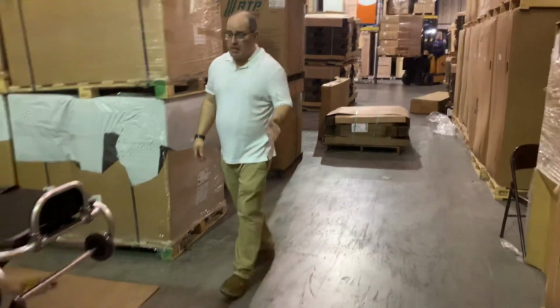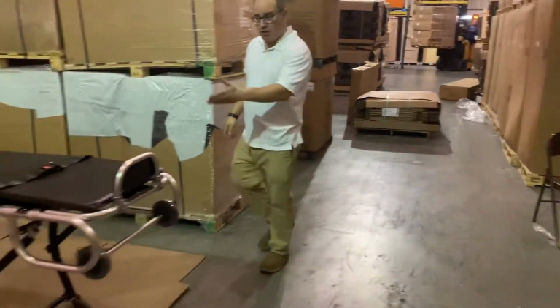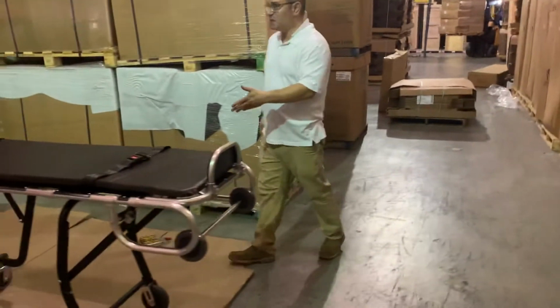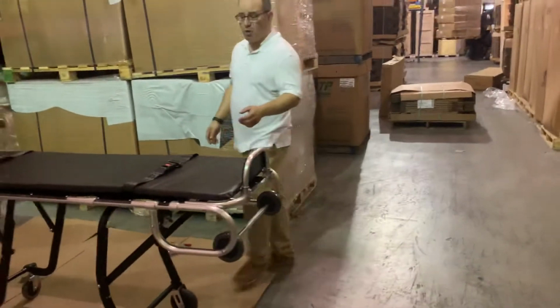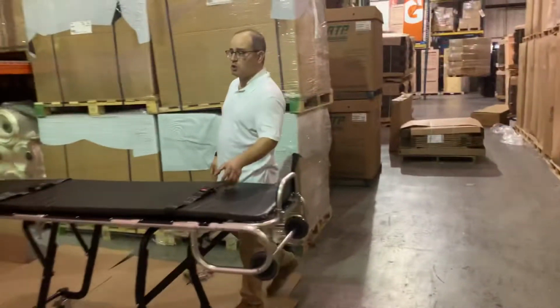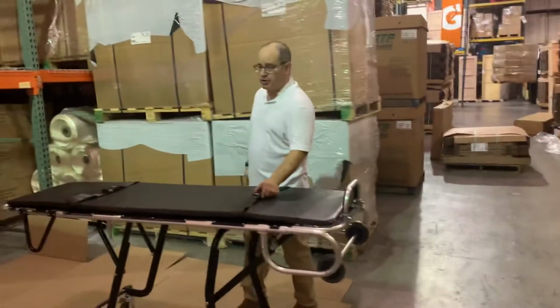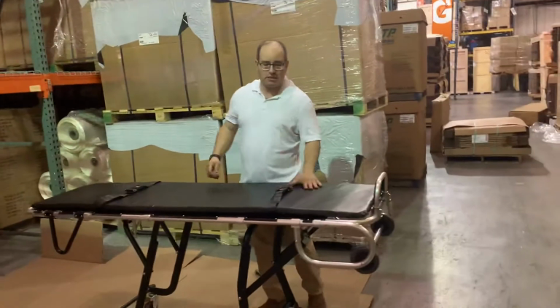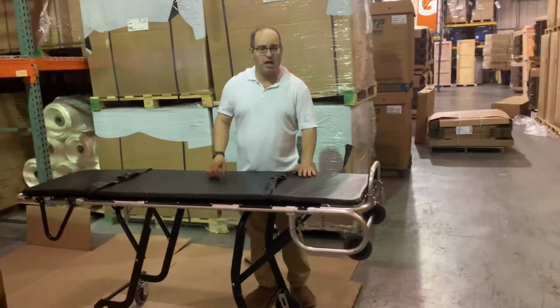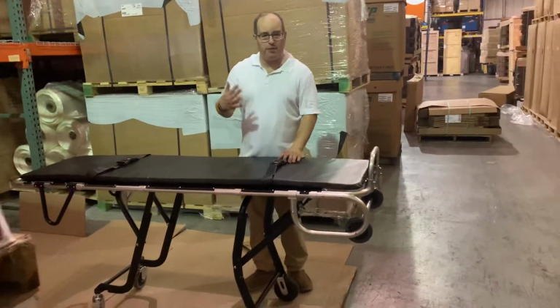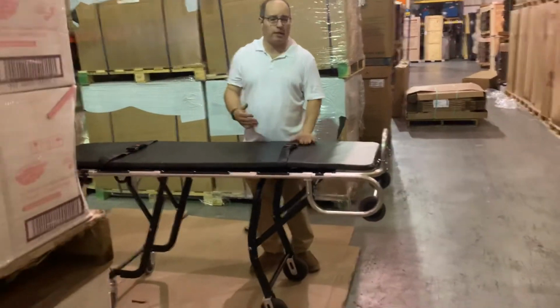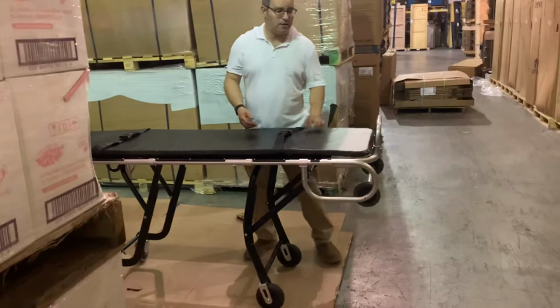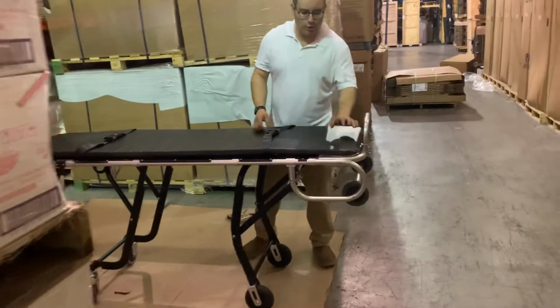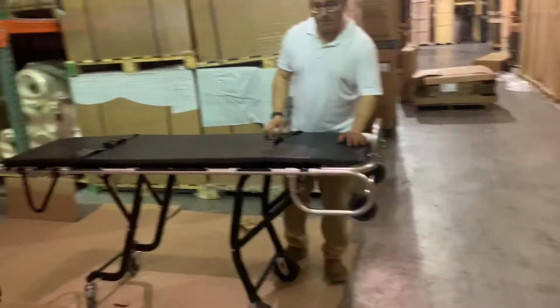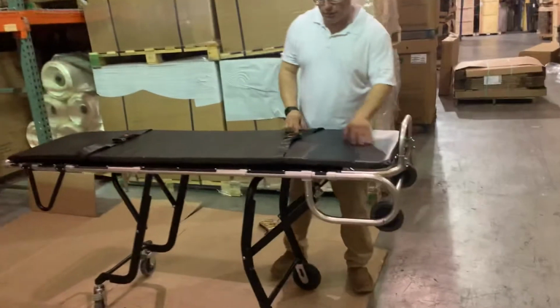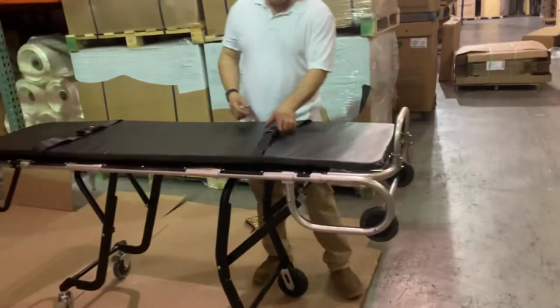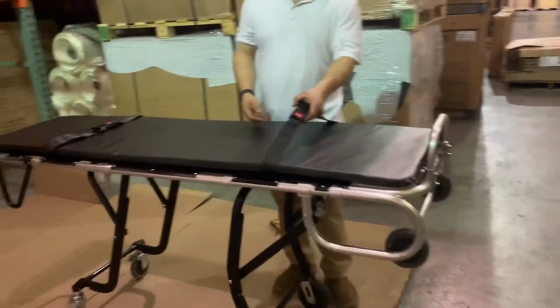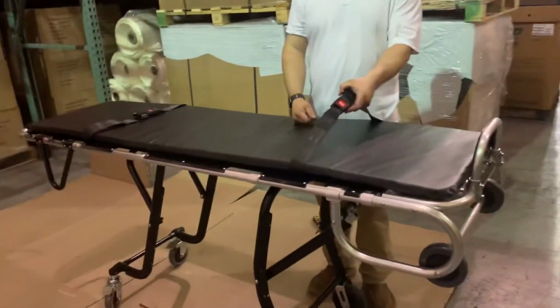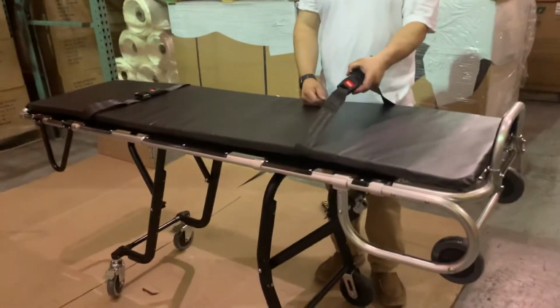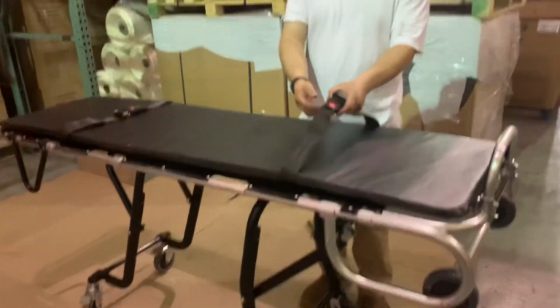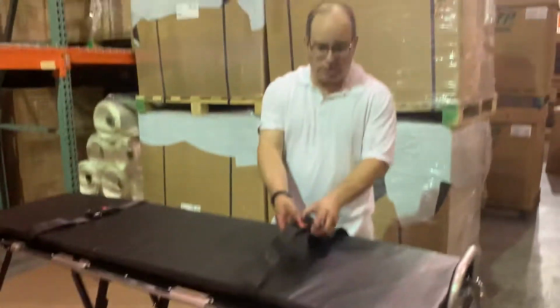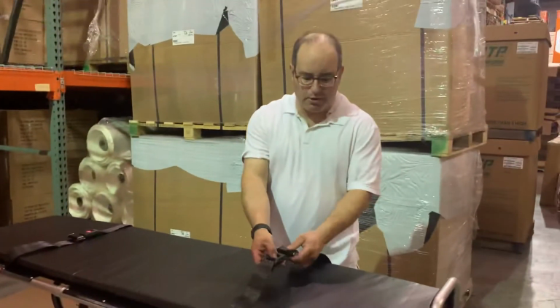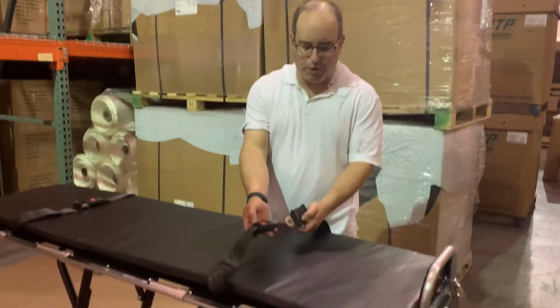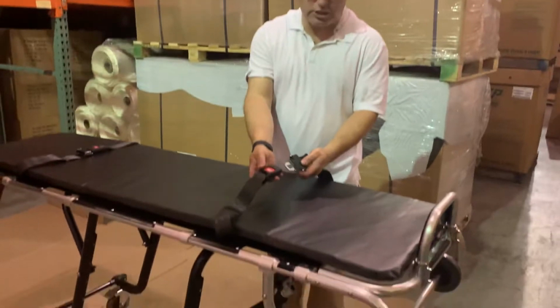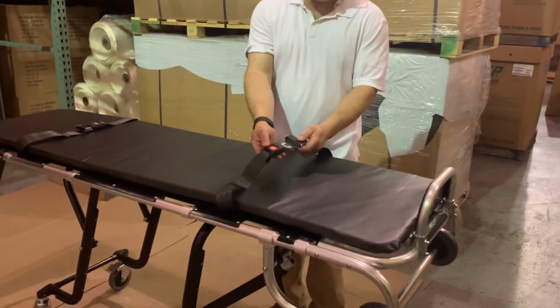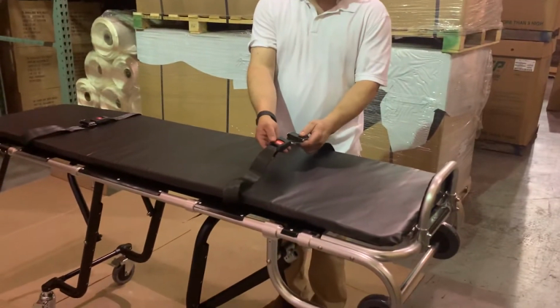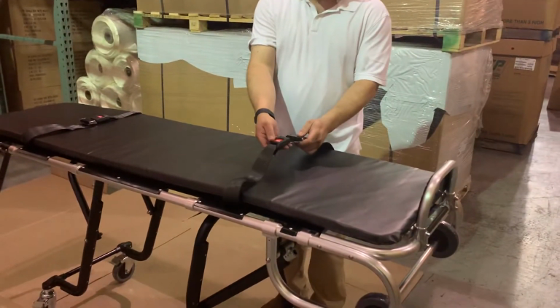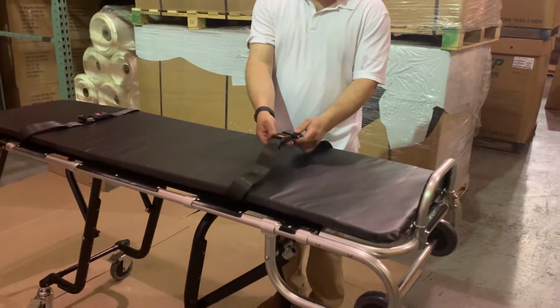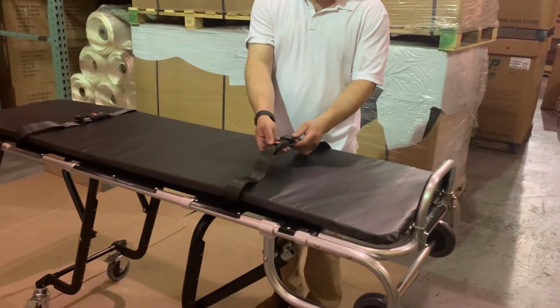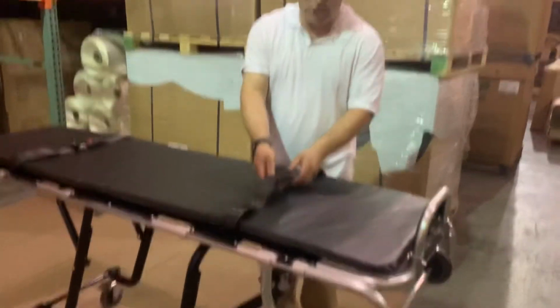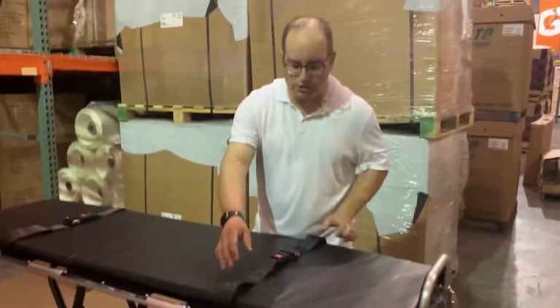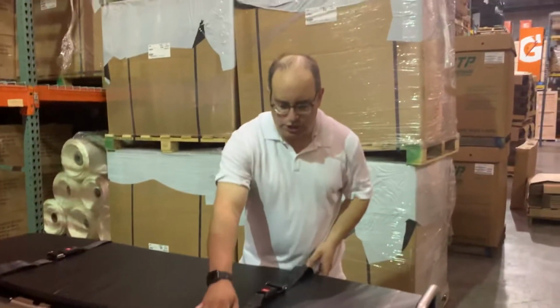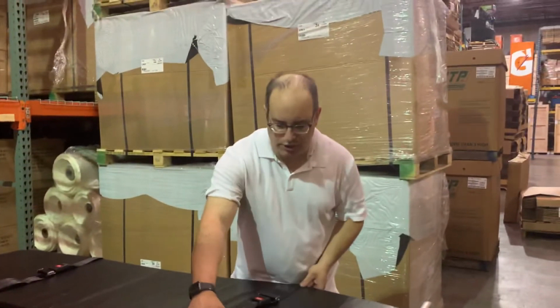I know you've seen this before. We've sold hundreds. A couple of features quickly about the mortuary cot. First of all, new and improved are our straps. These are similar to the Ferno-like straps. They click into place — very easy to use. Sturdy, durable.